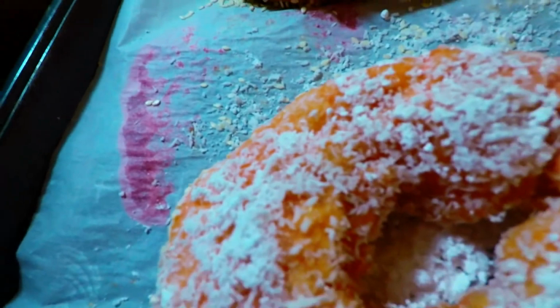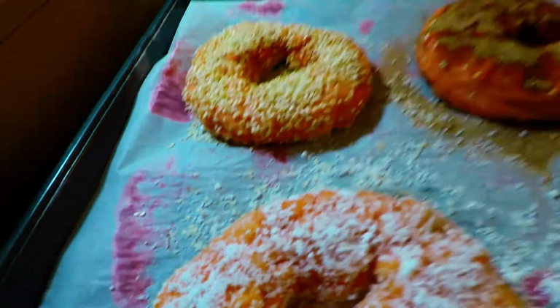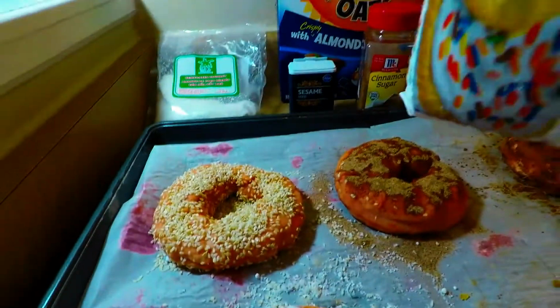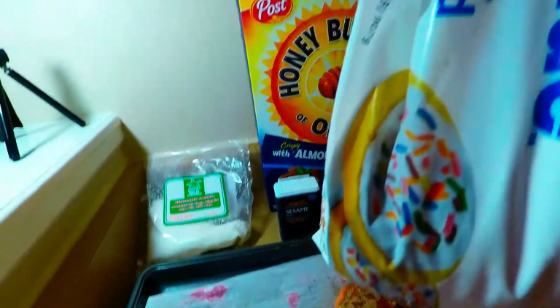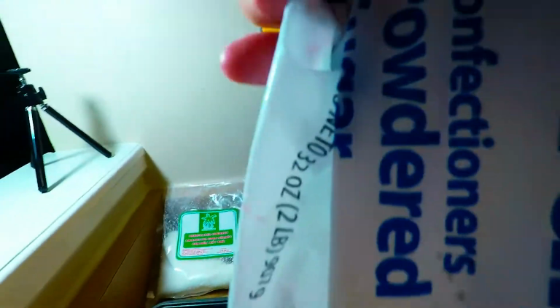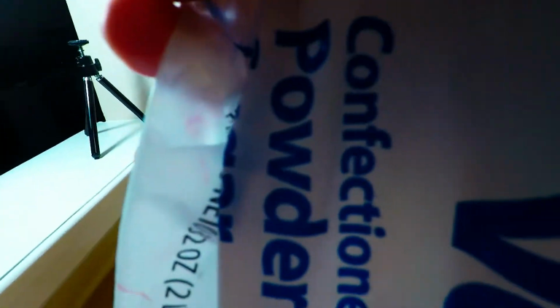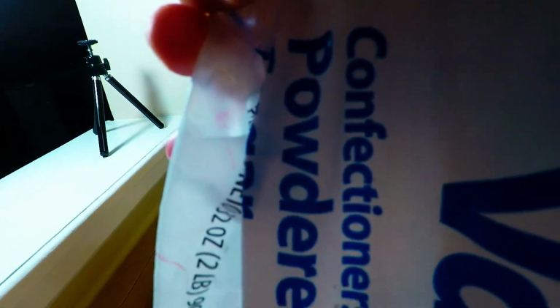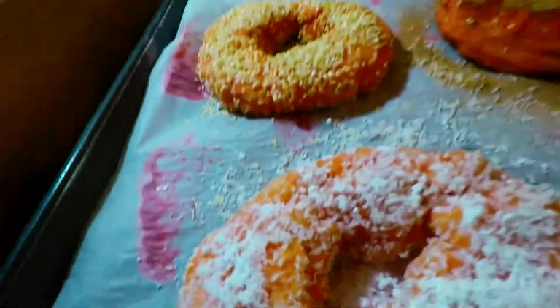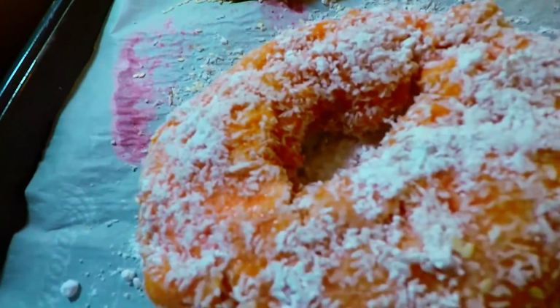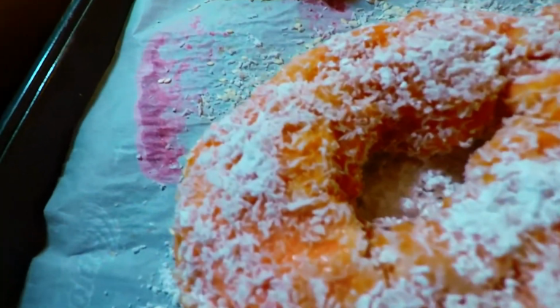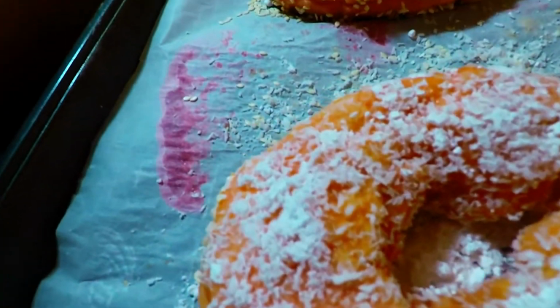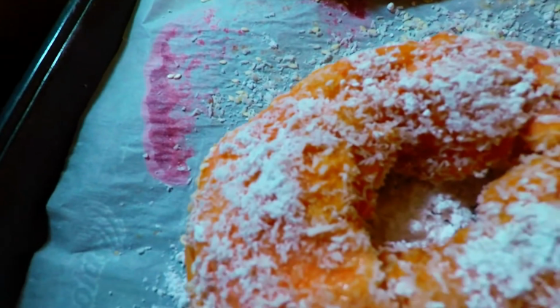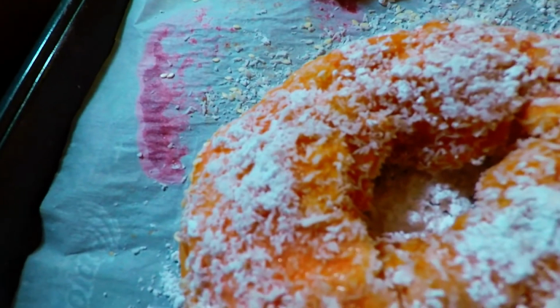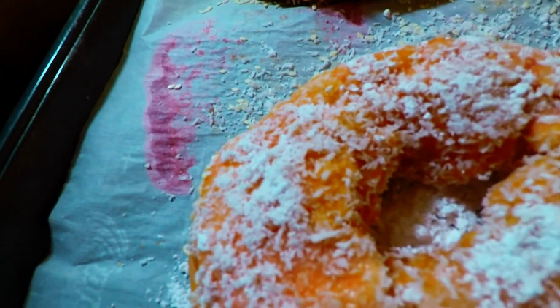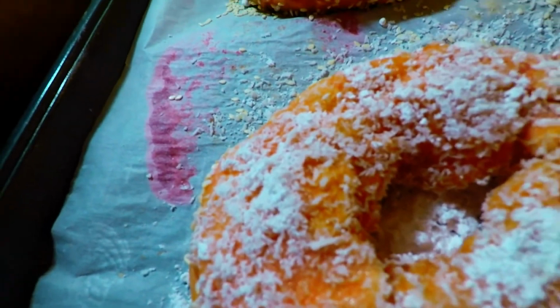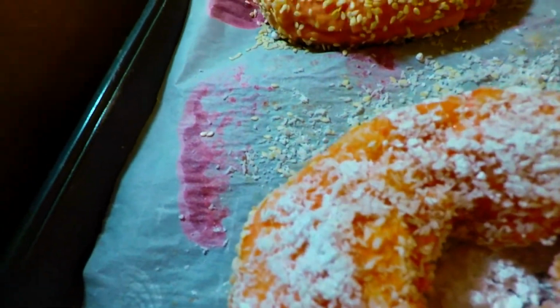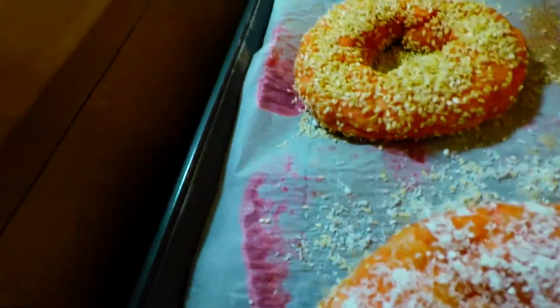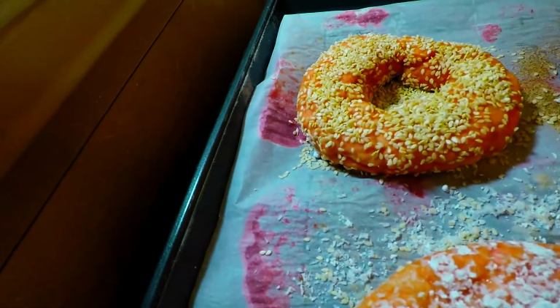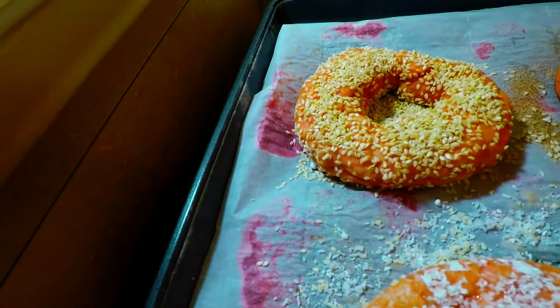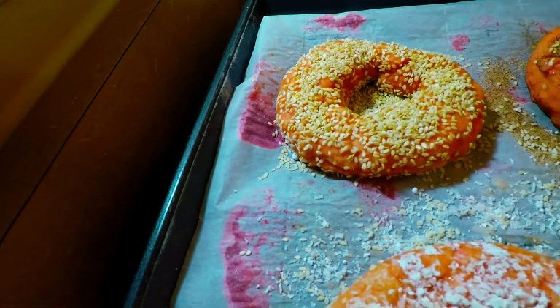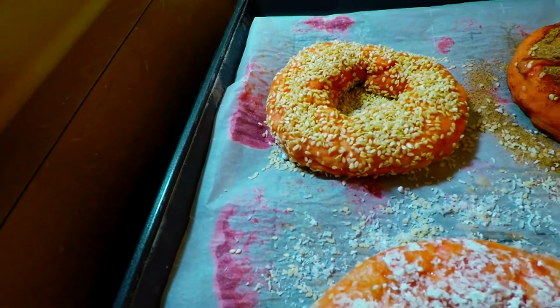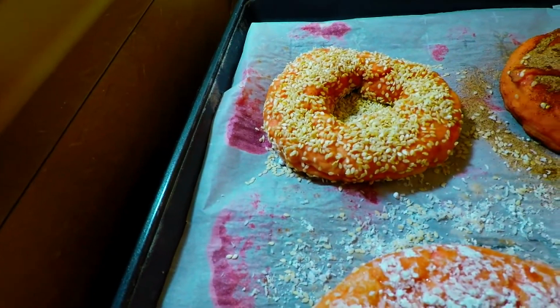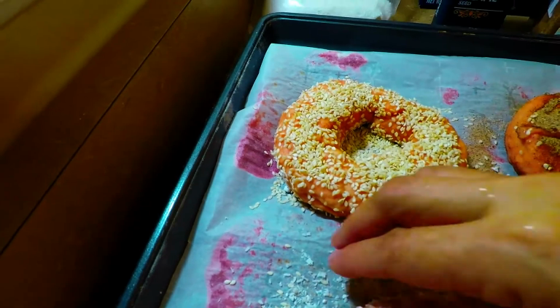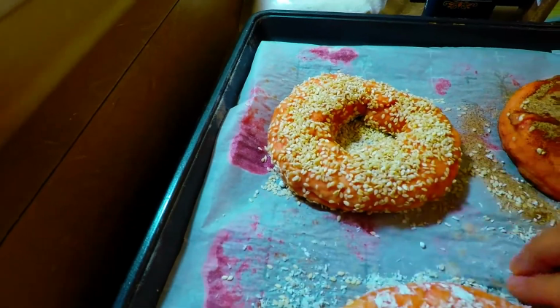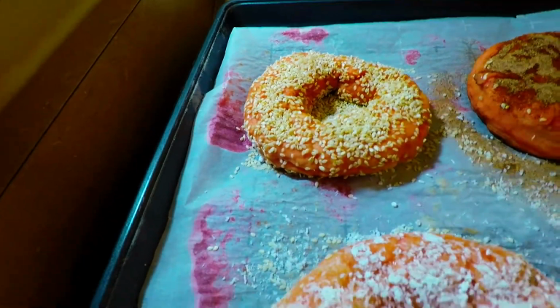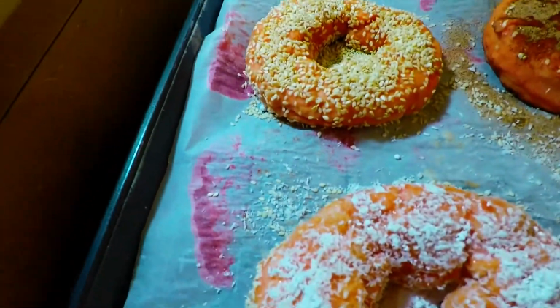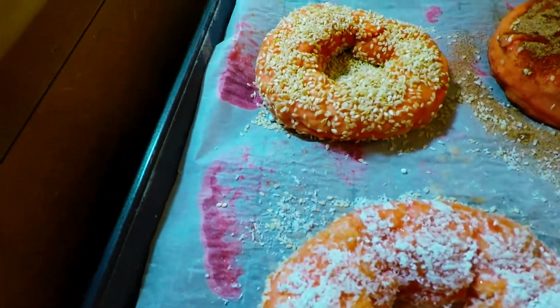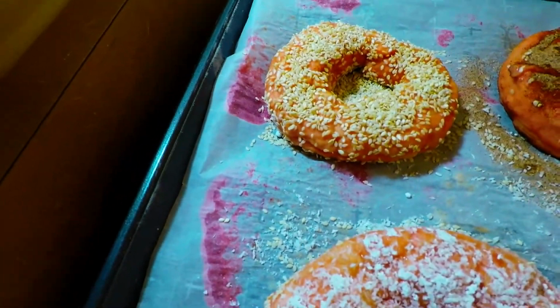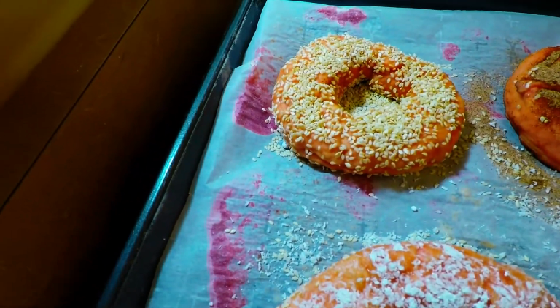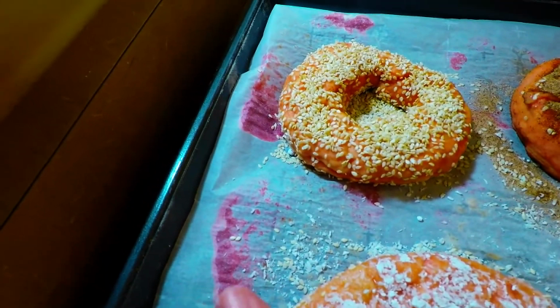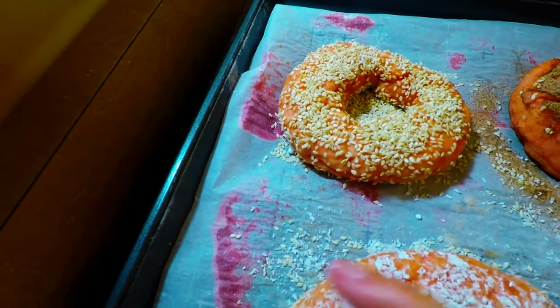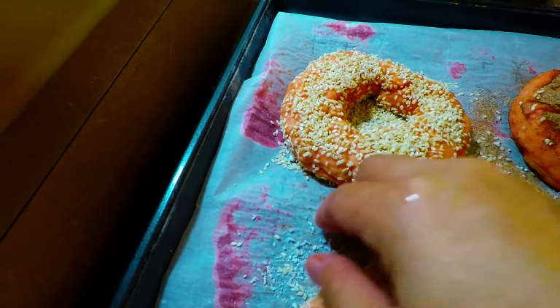So that's what we use — confectioners sugar with desiccated coconut. We're going to let these sit and bake them for roughly 15 minutes at 400 degrees Fahrenheit.